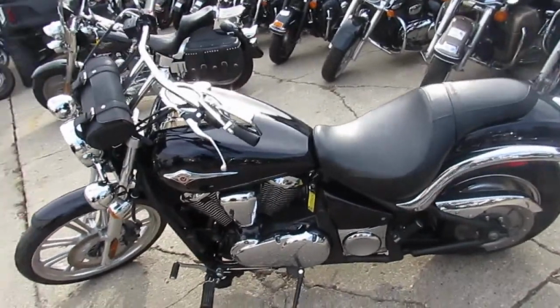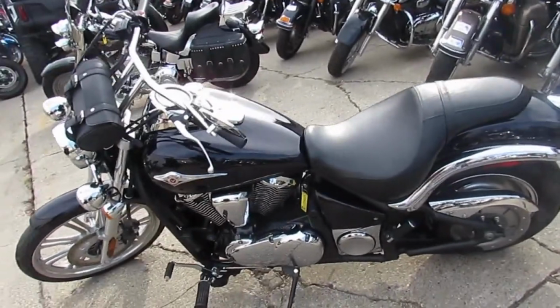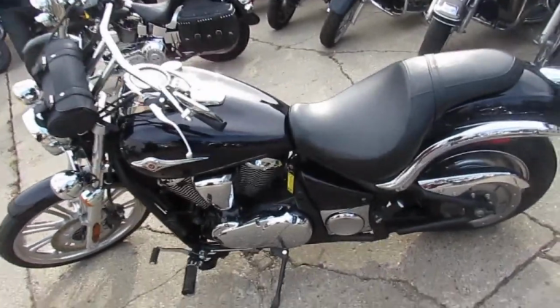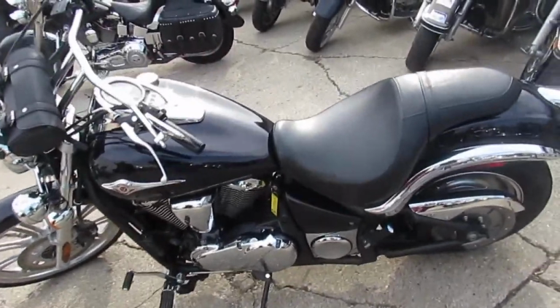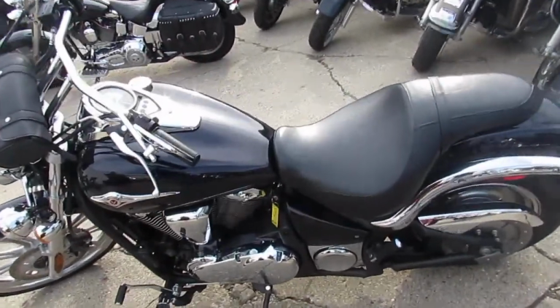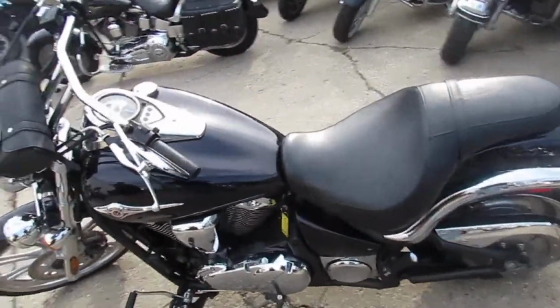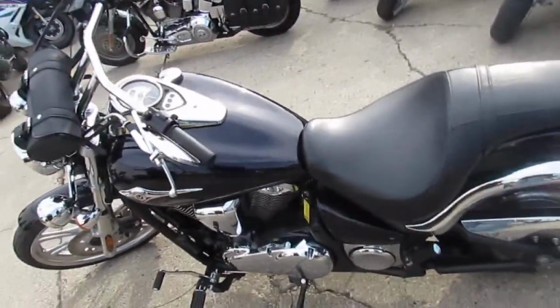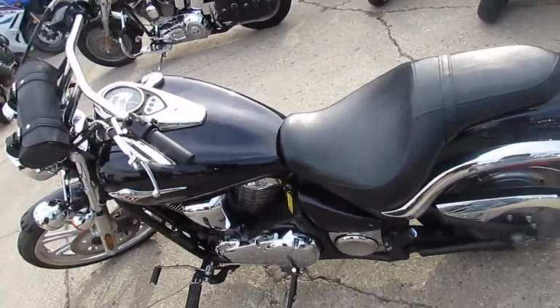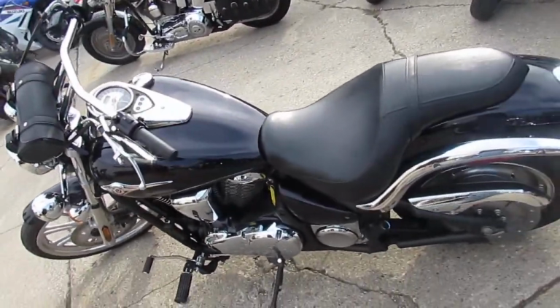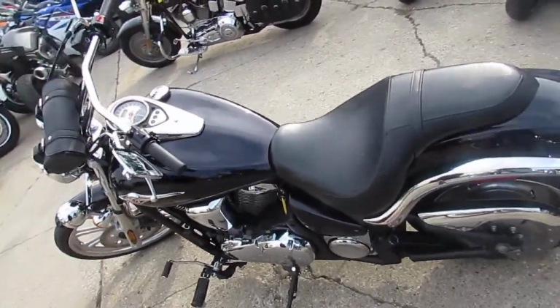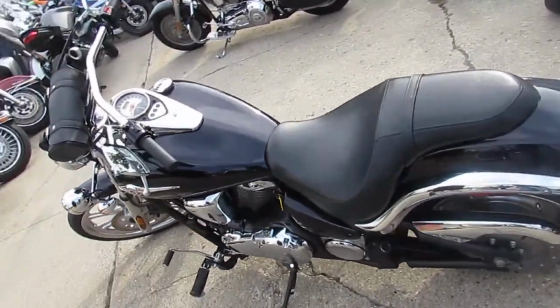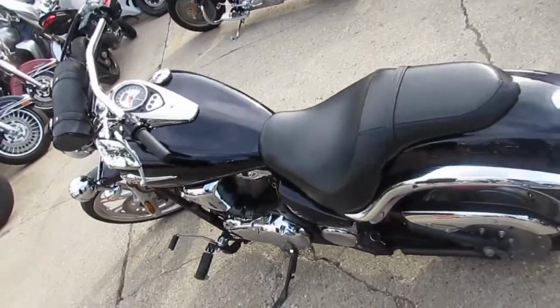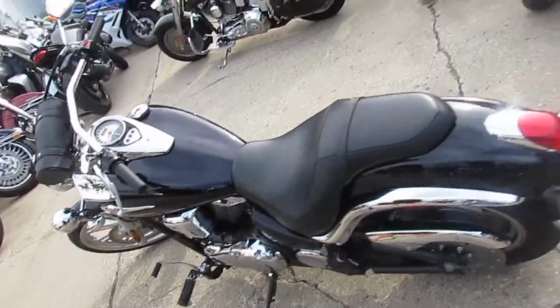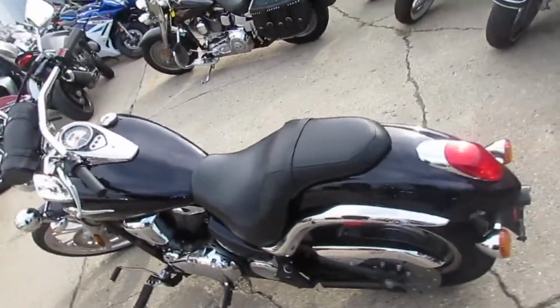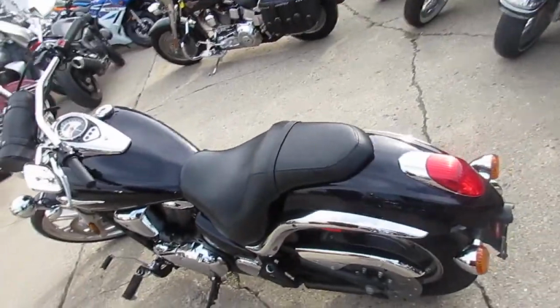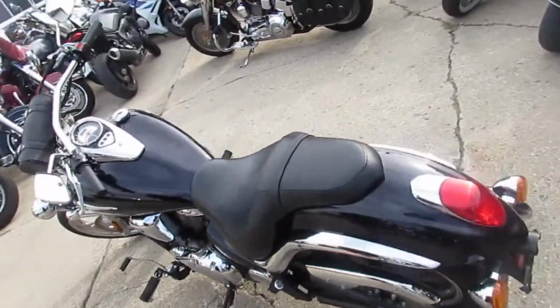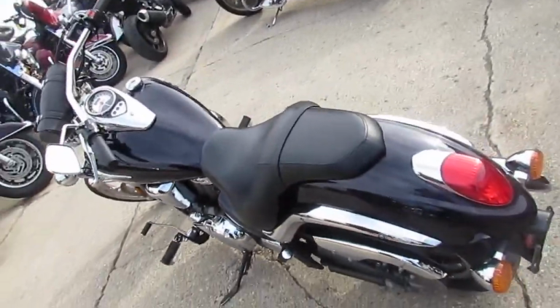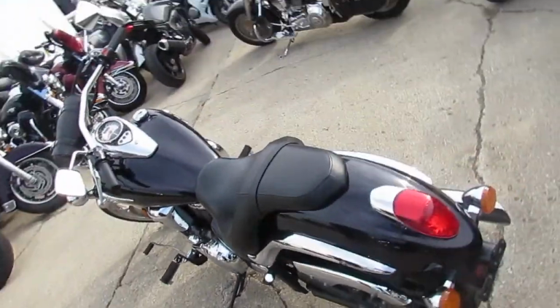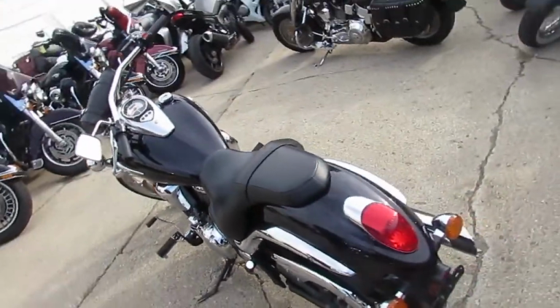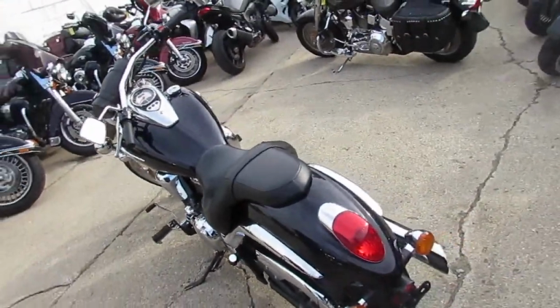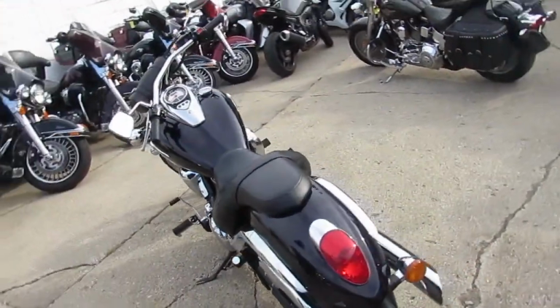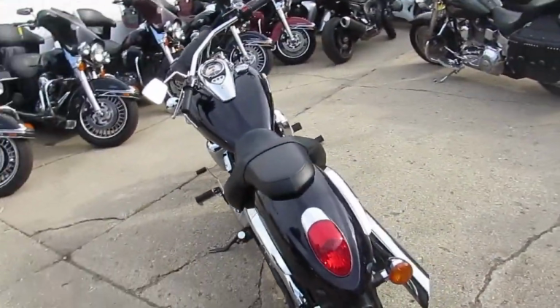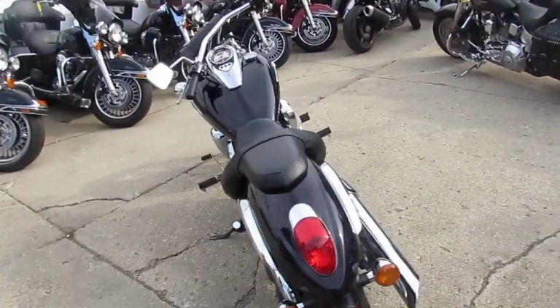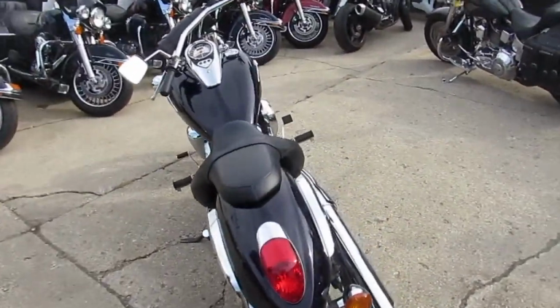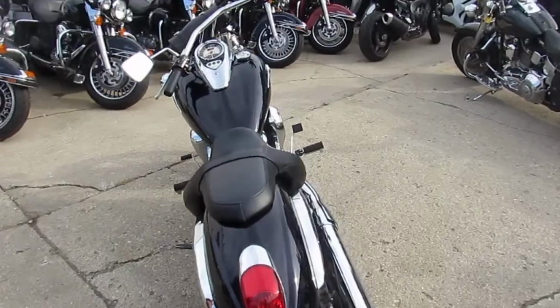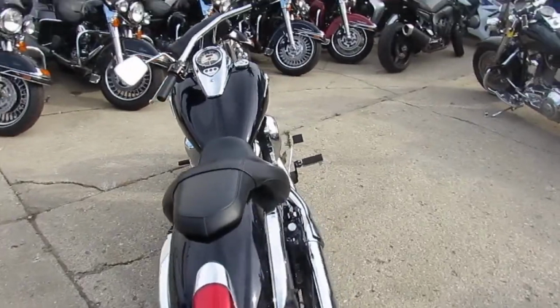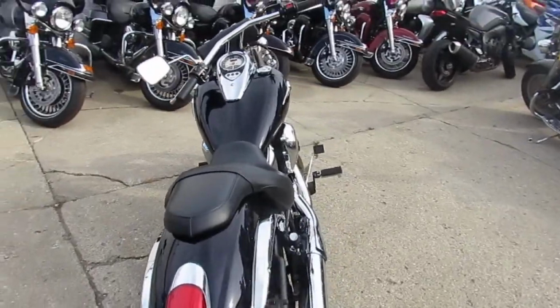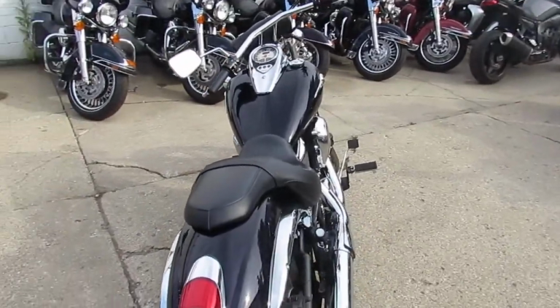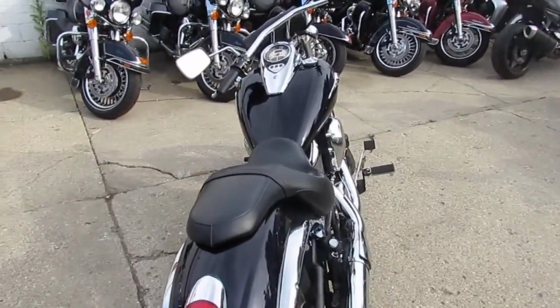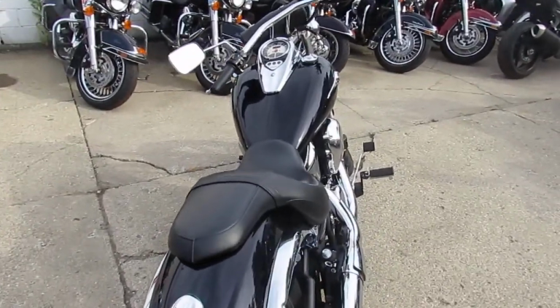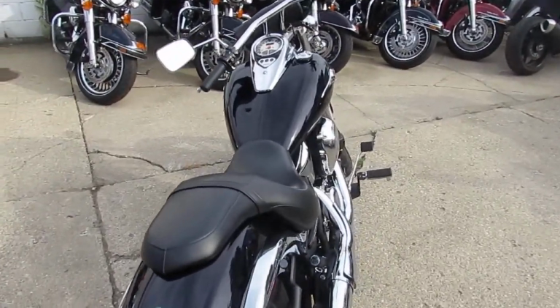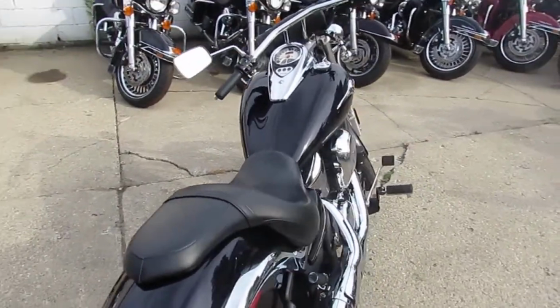Hey guys, it's ApprovalPowerSports.com. It's October 10th, 70 and sunny here in Sandusky. We had an 80 degree day yesterday. There's lots of riding season left and we got the bikes — over 500 used bikes in our showroom for sale.